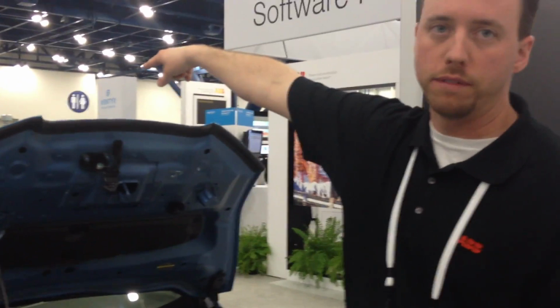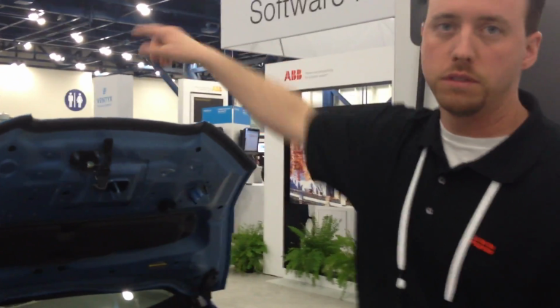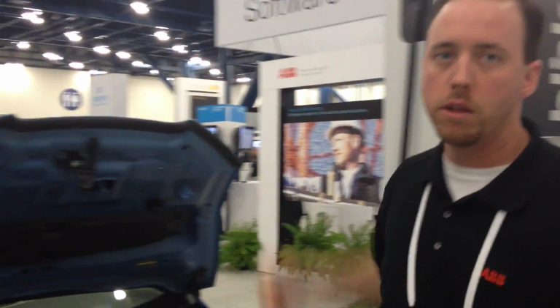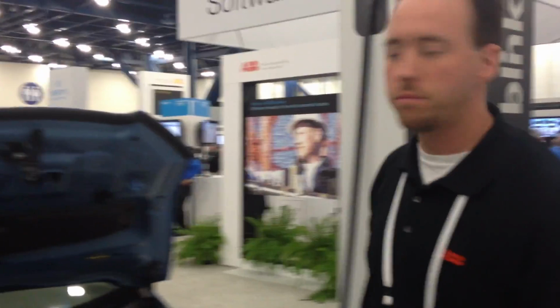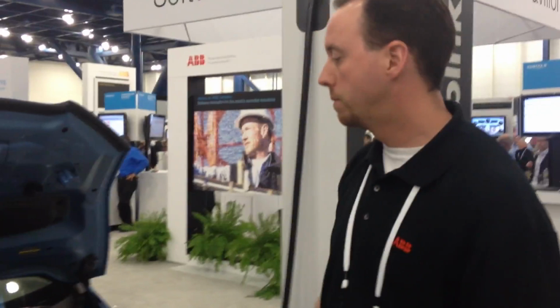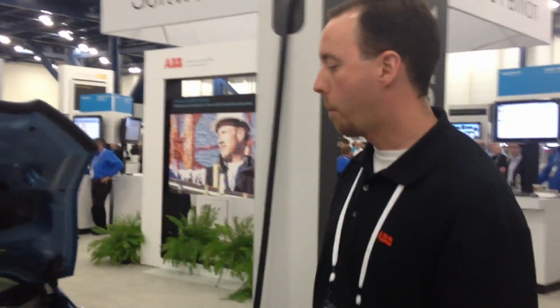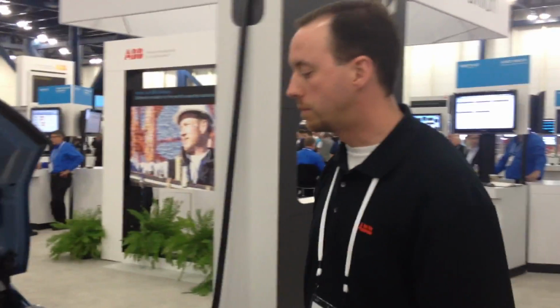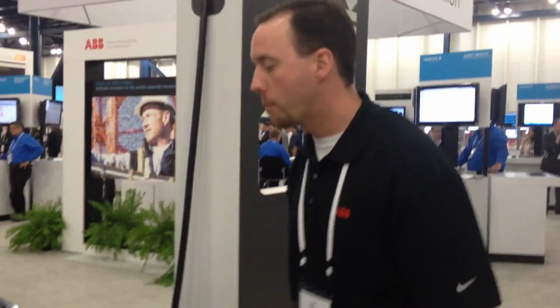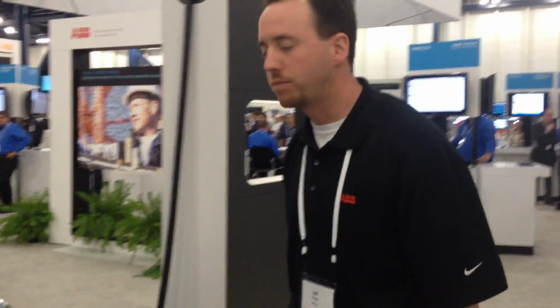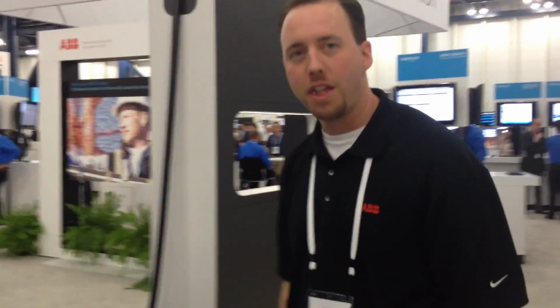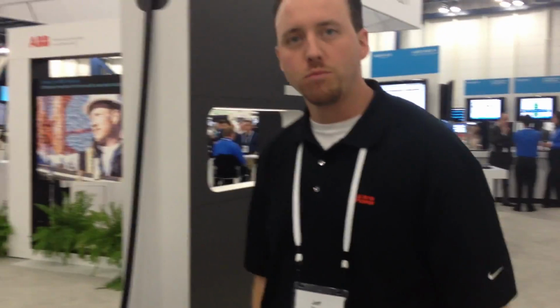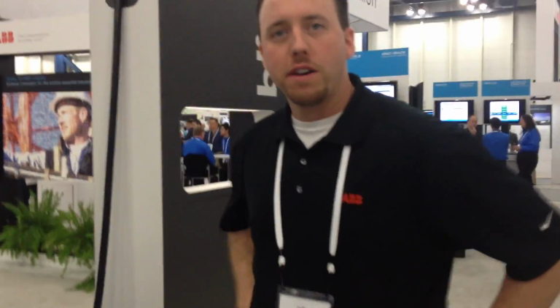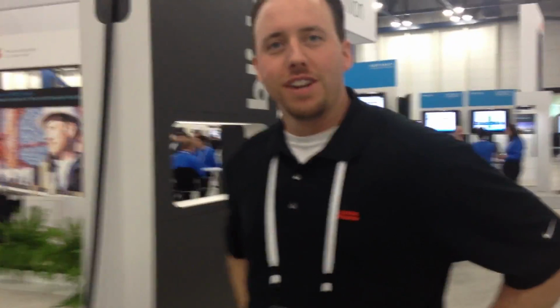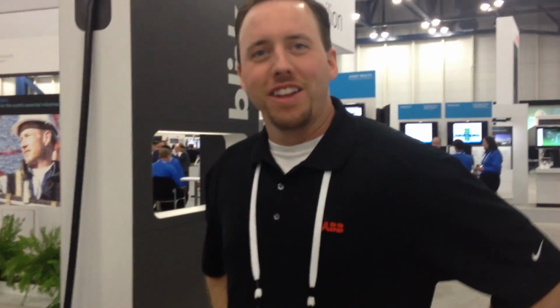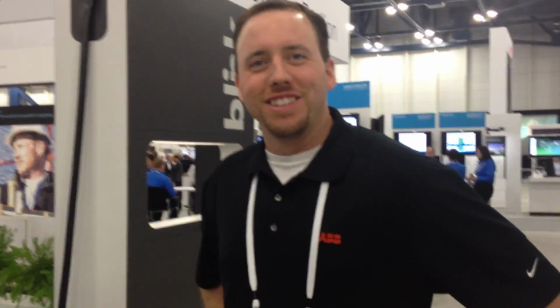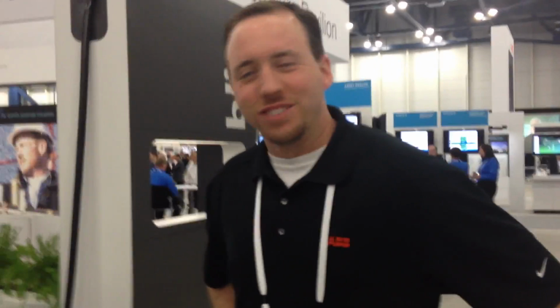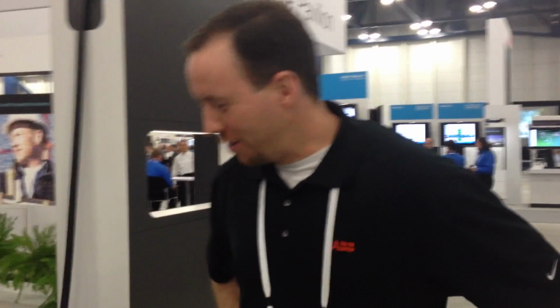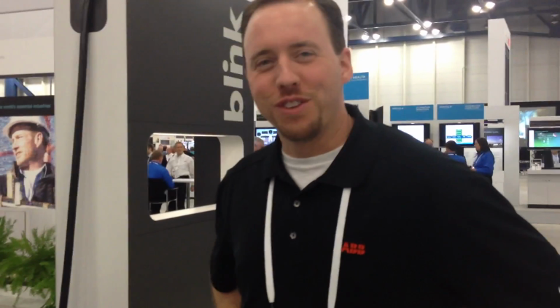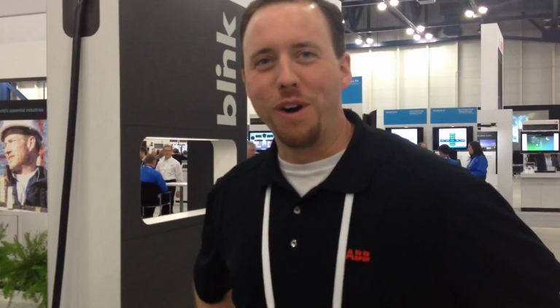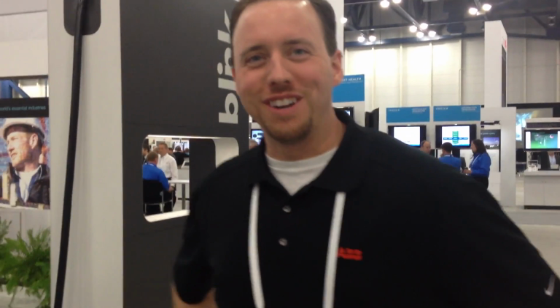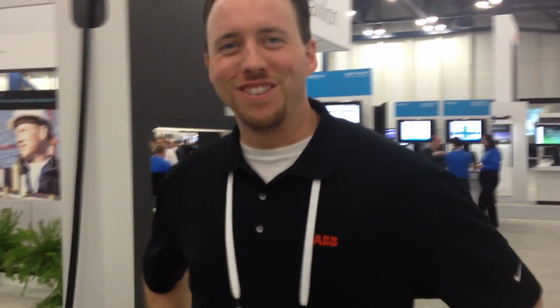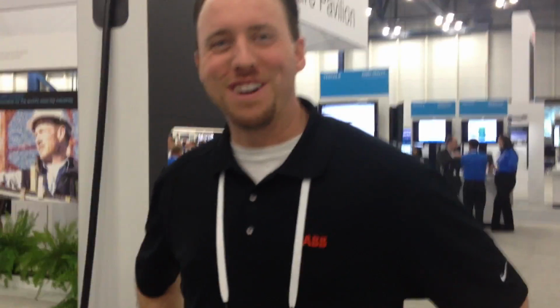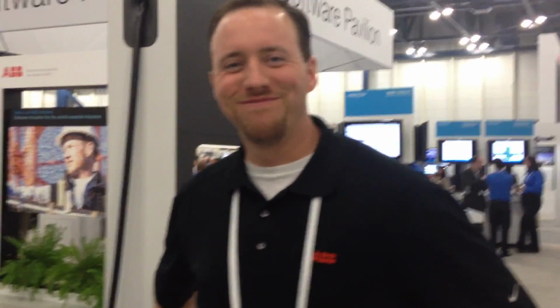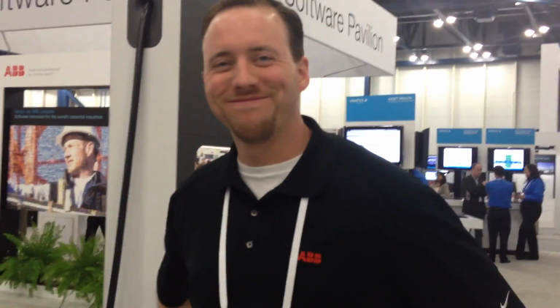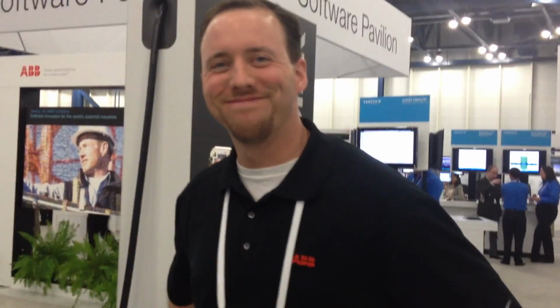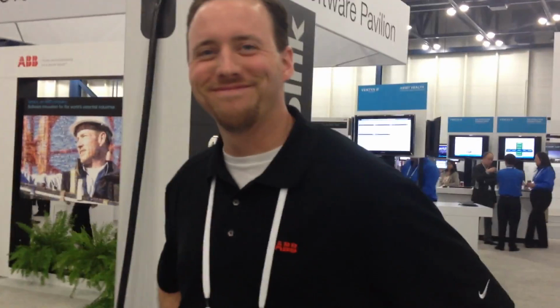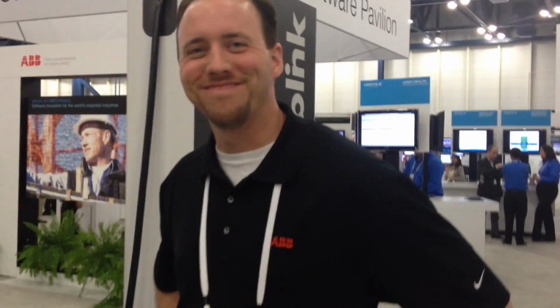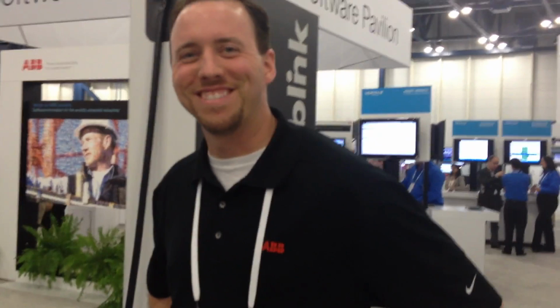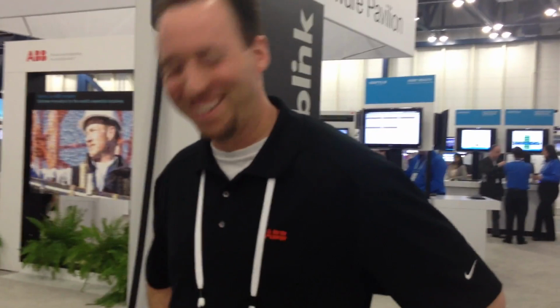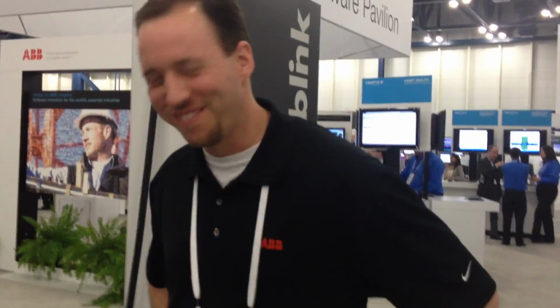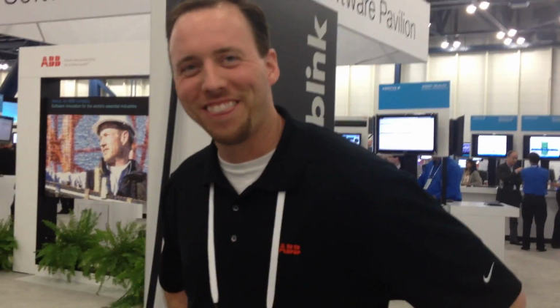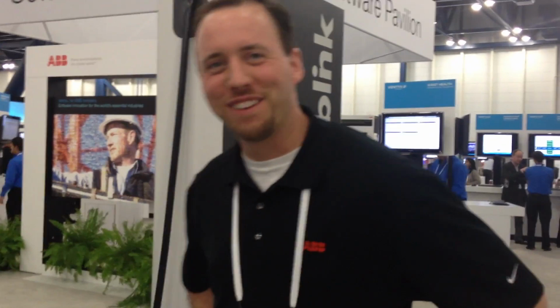Jeff, I appreciate you giving me a couple minutes of your time. Thanks for helping me out with my ABB customers.